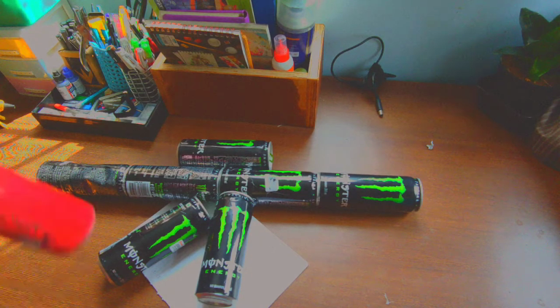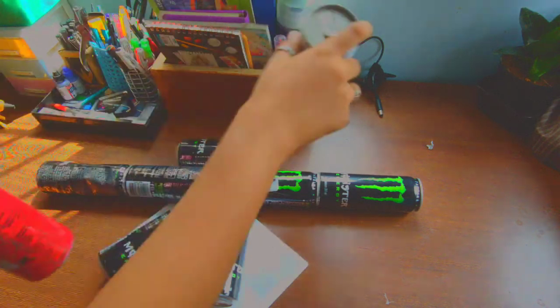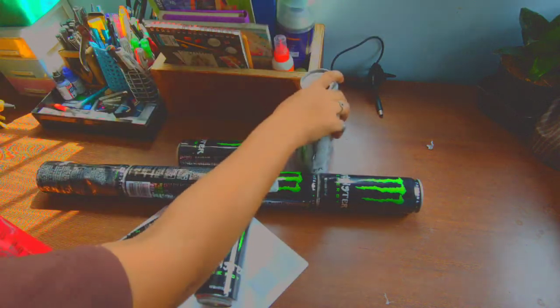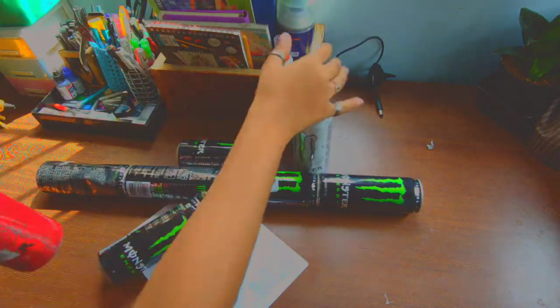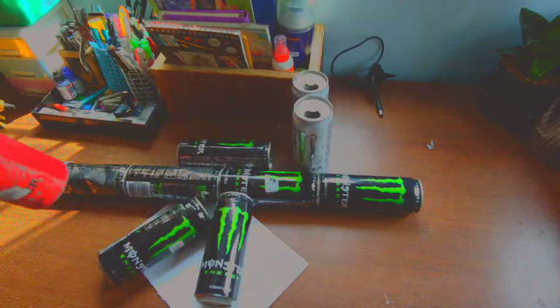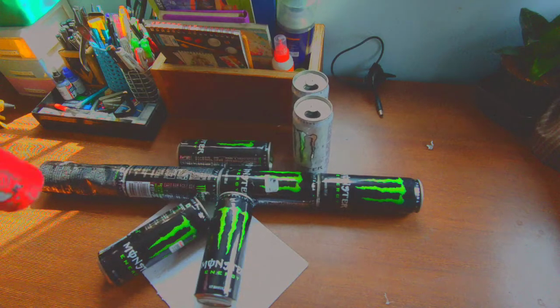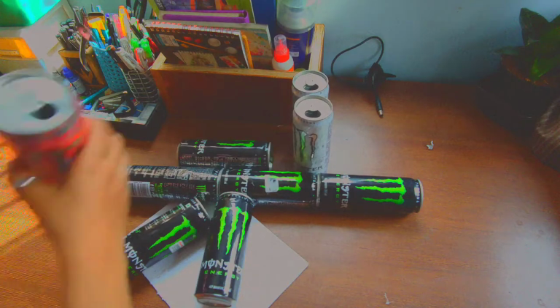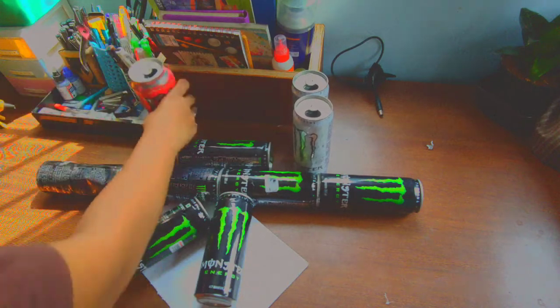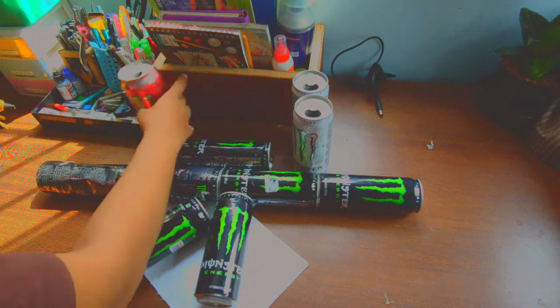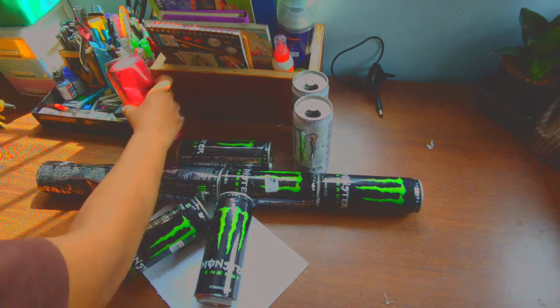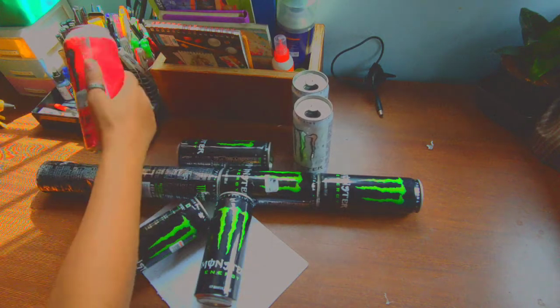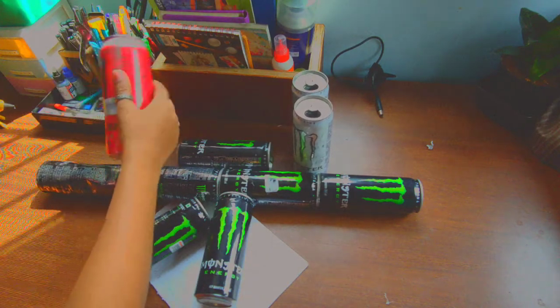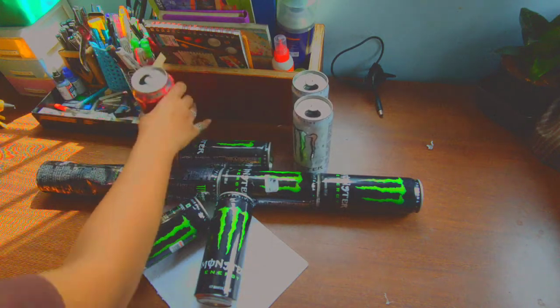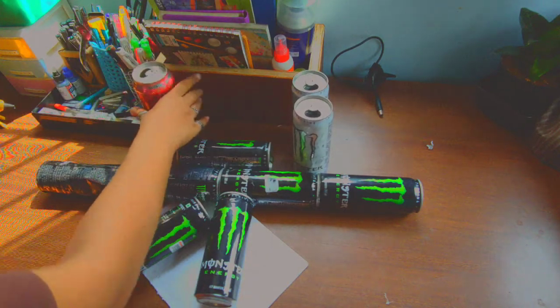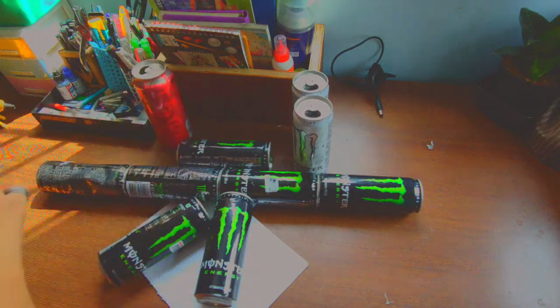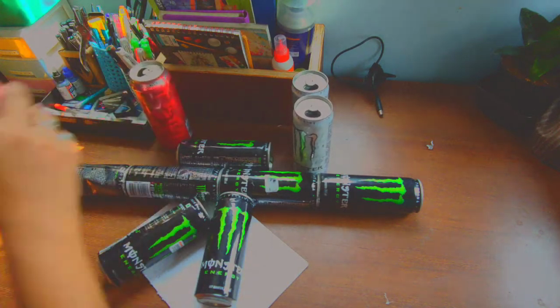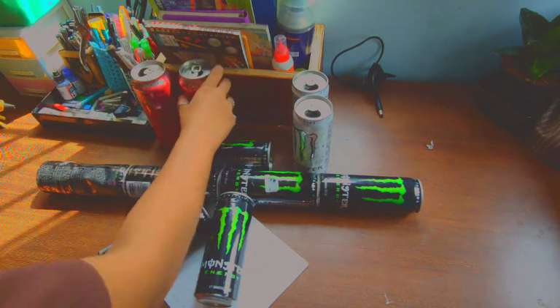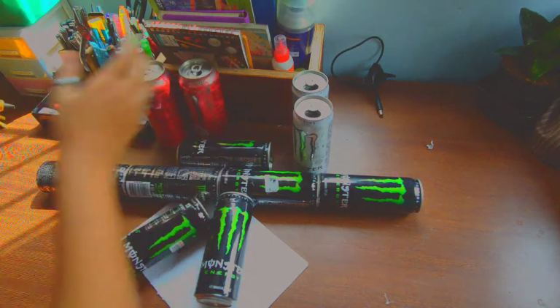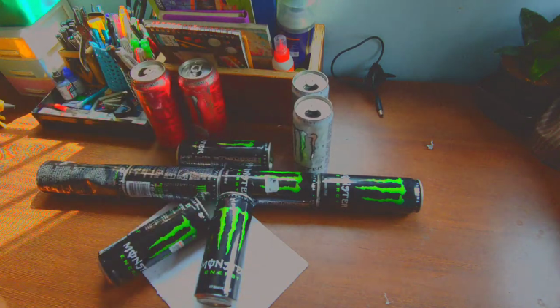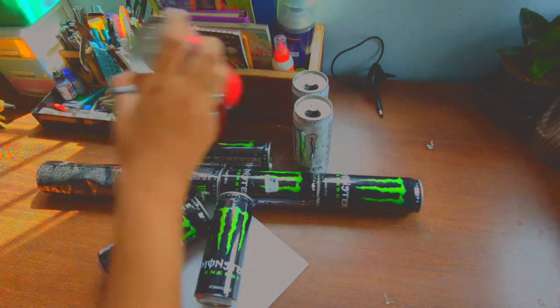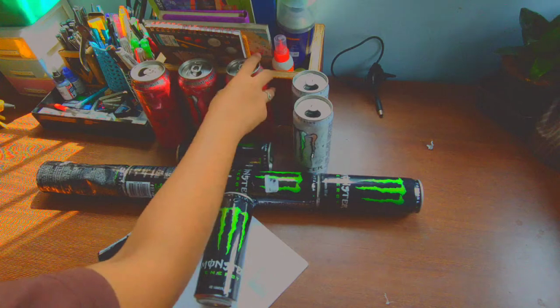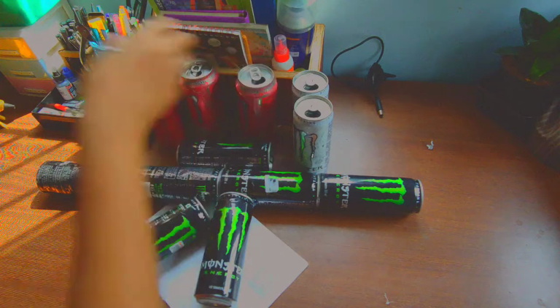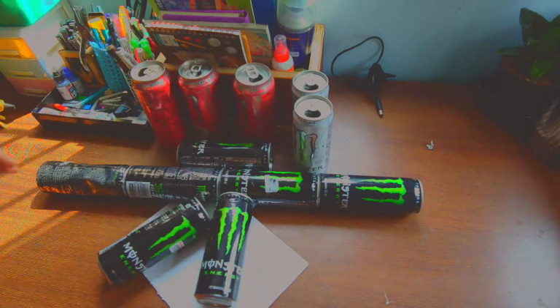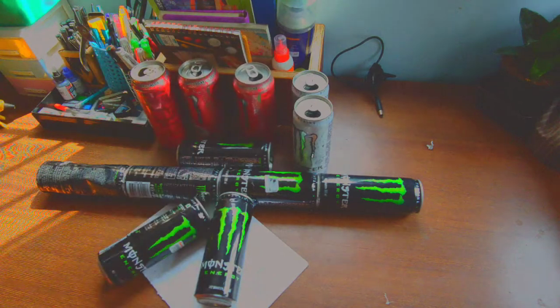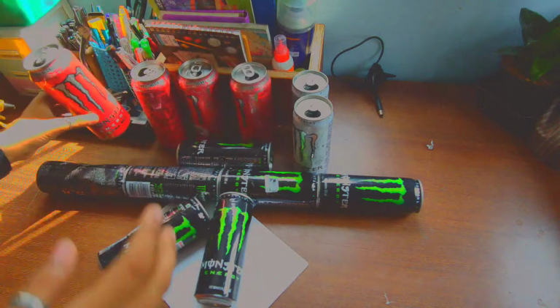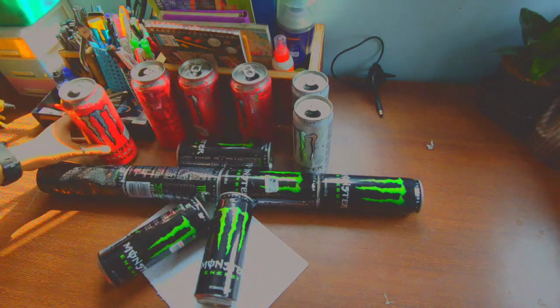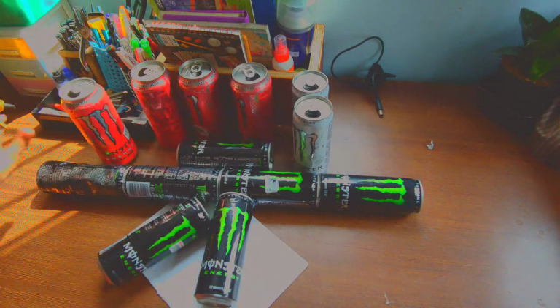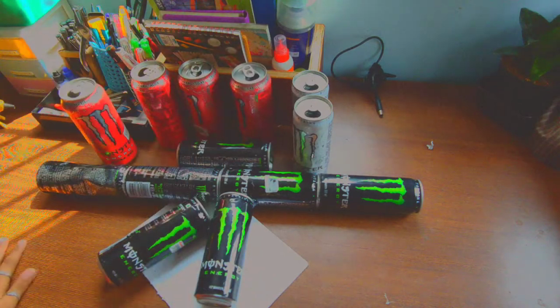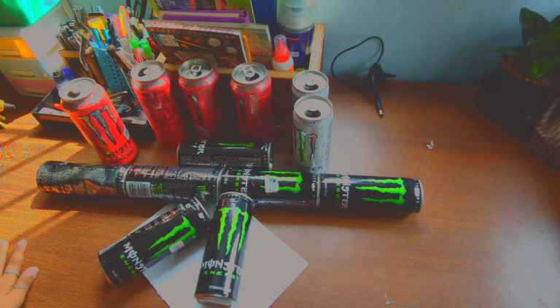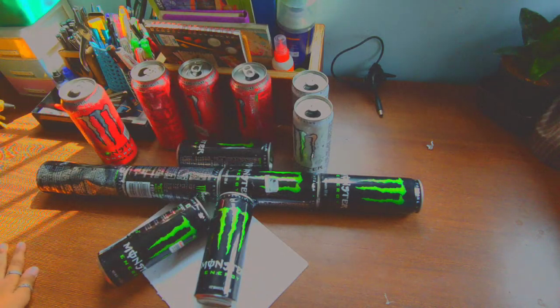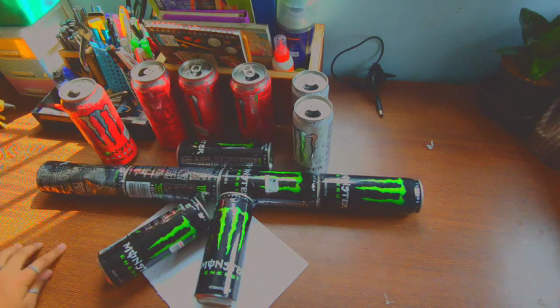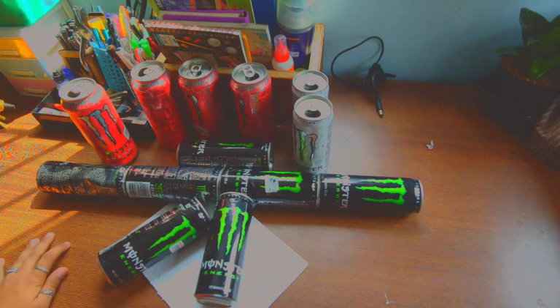I went and picked up another seven cans — why not make another one? I had them laying around so I decided to make another one.